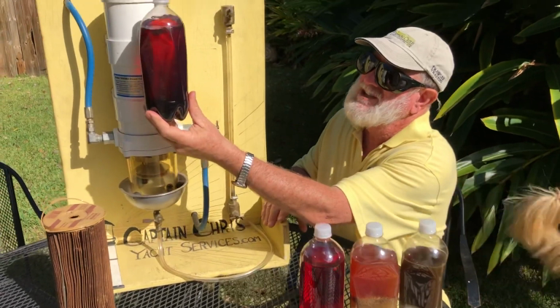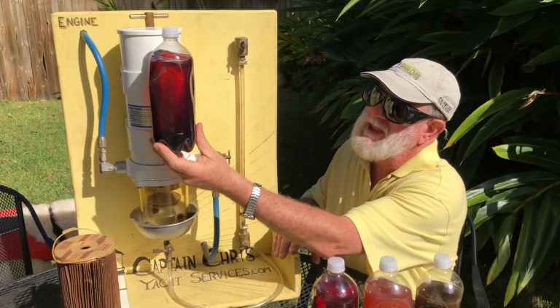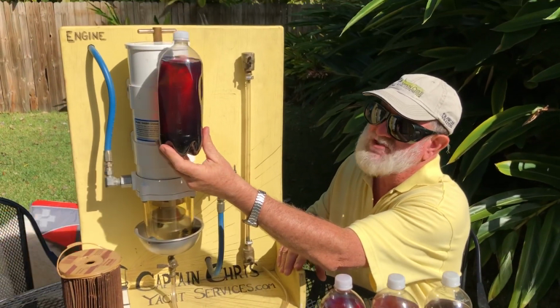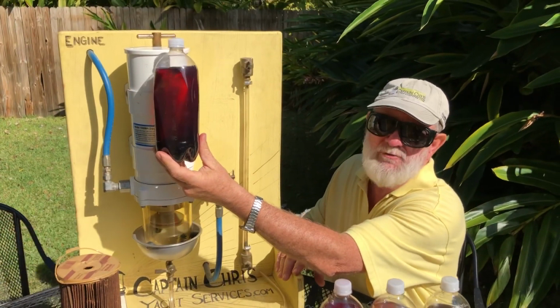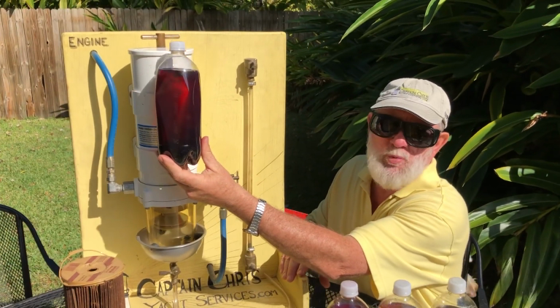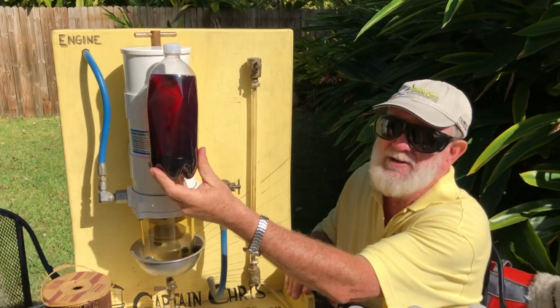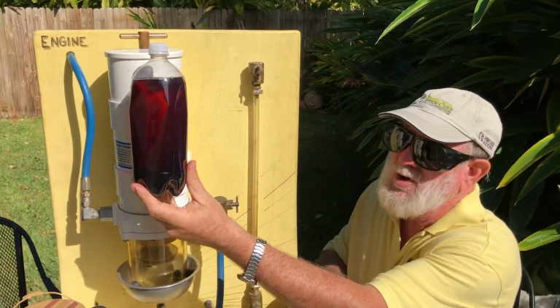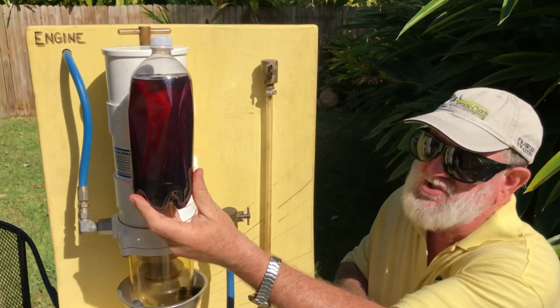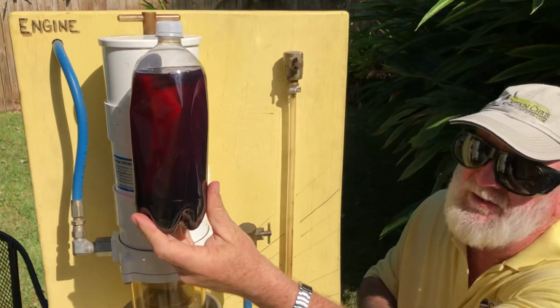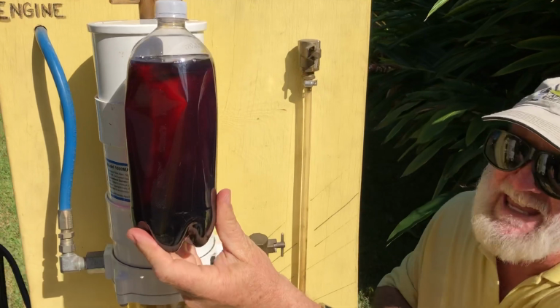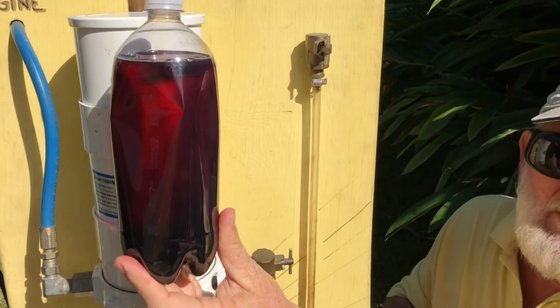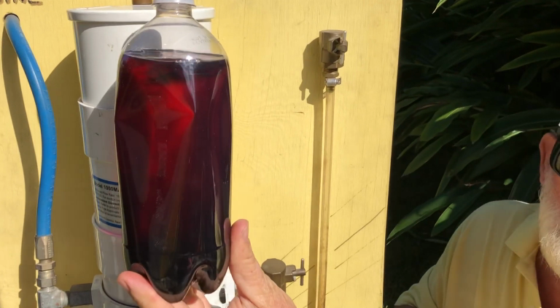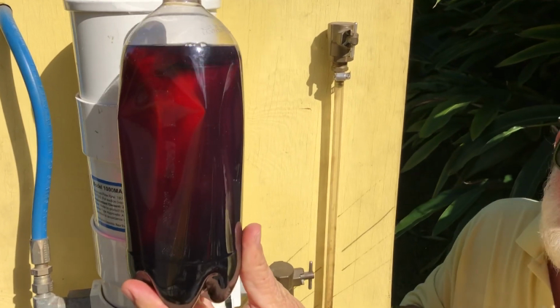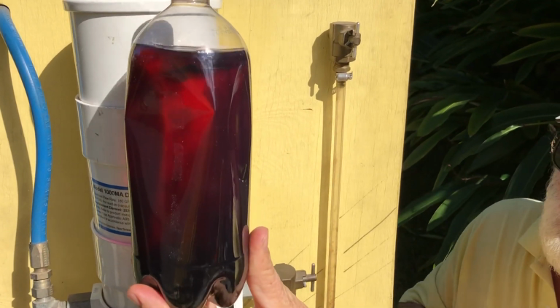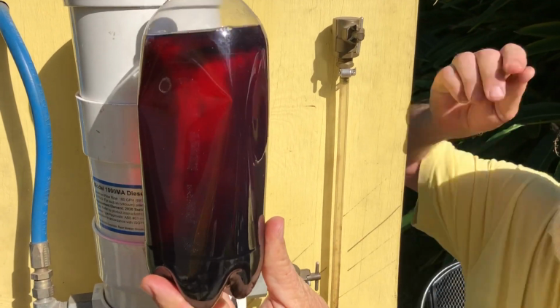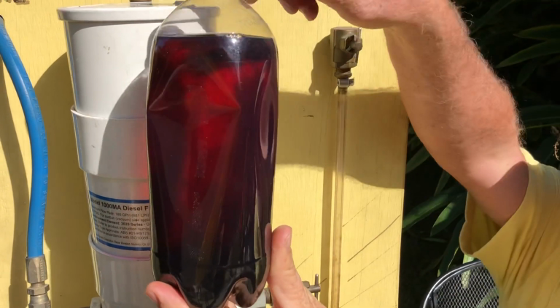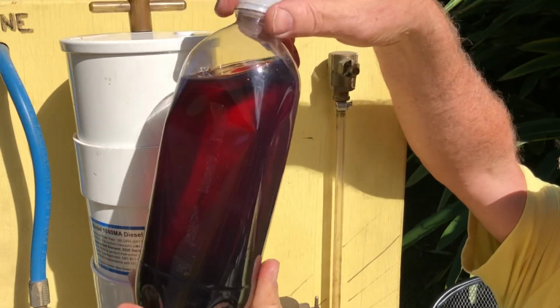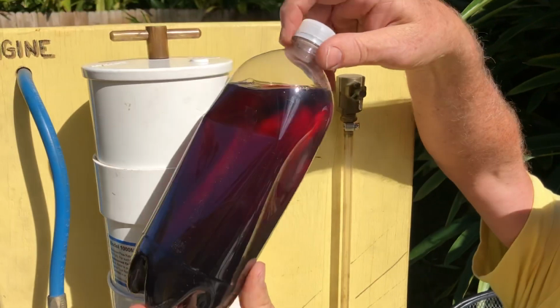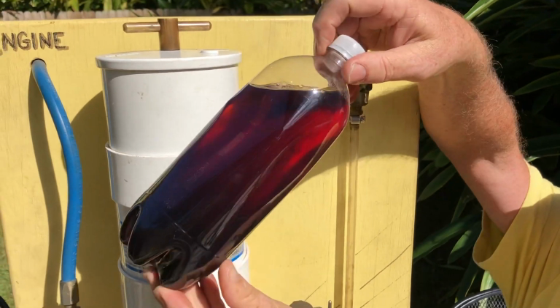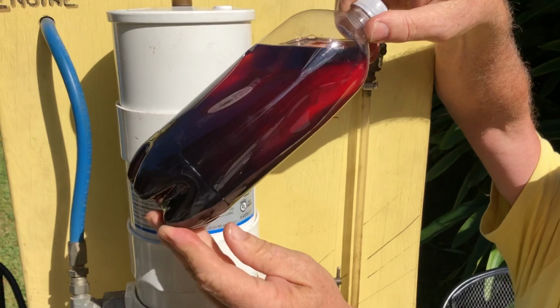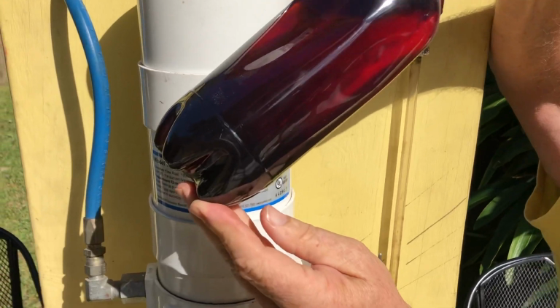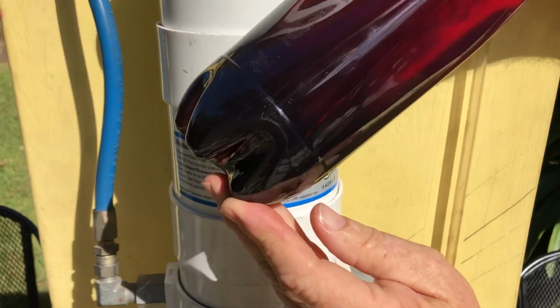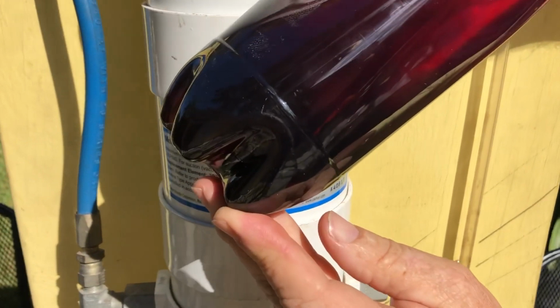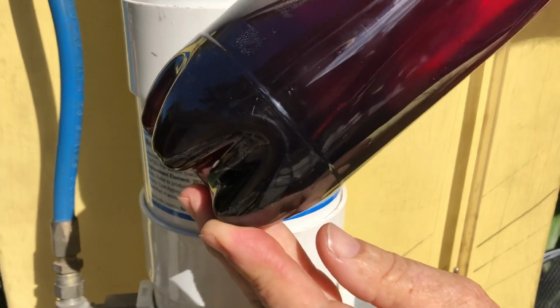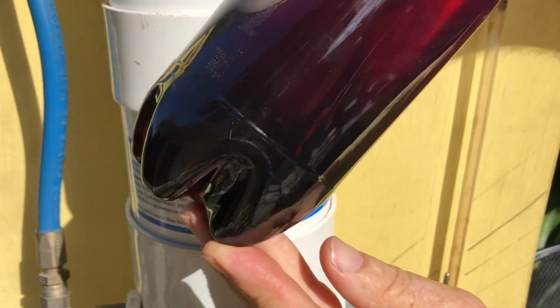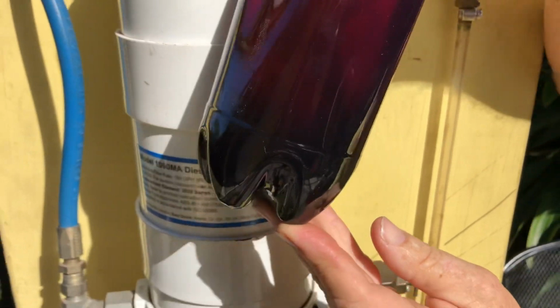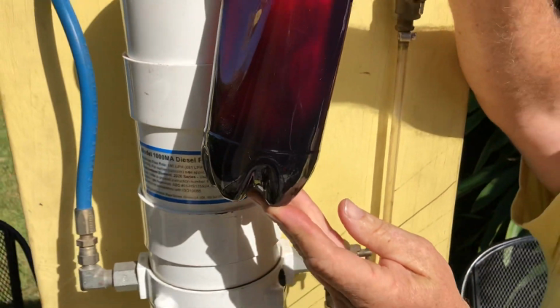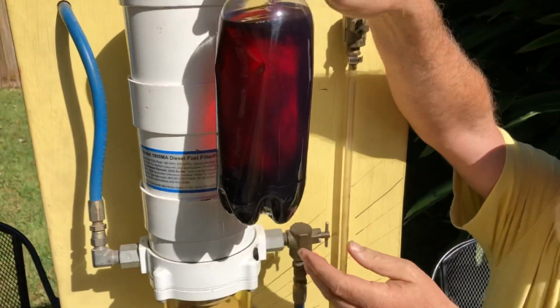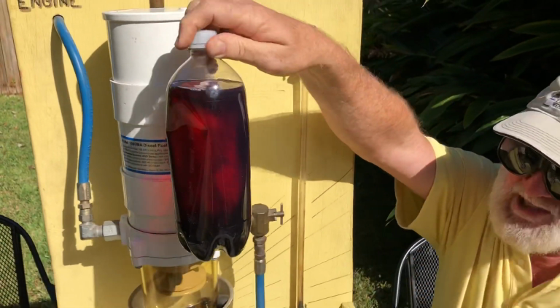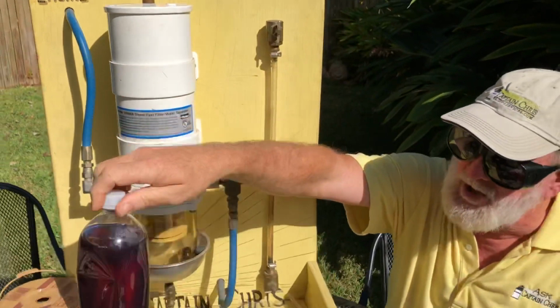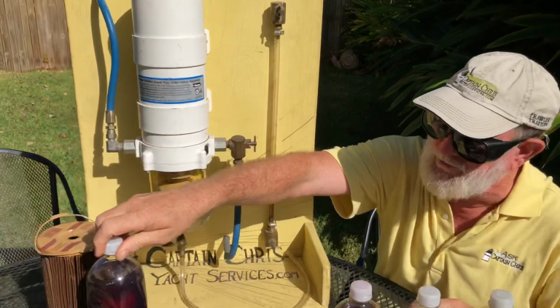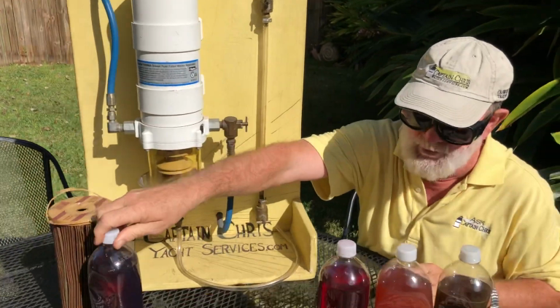You may be able to see the fuel is red, which is USA off-road diesel fuel, and in the bottom of this you might see all of that black coffee grounds — all that funk. That is one thing that will plug up your fuel filter.